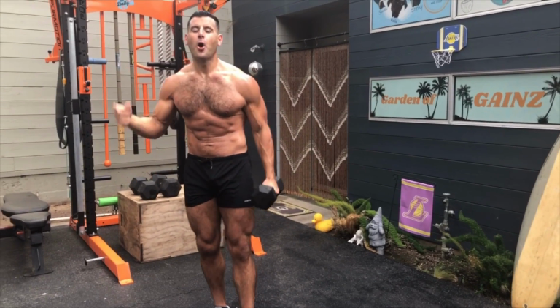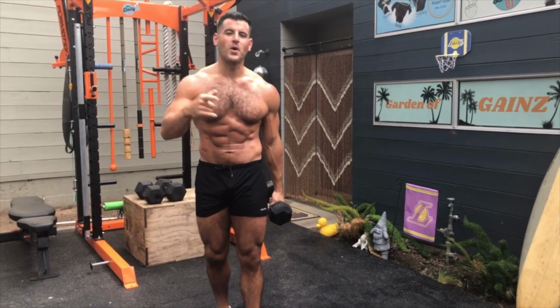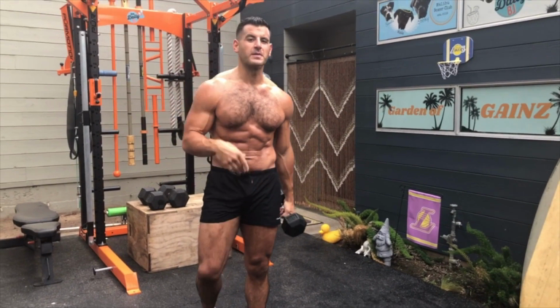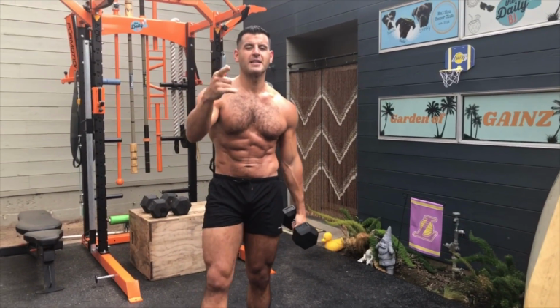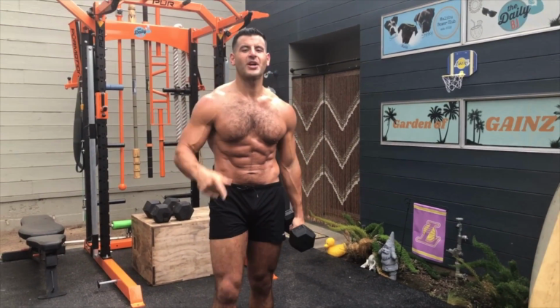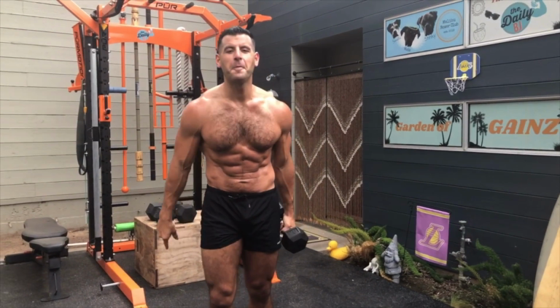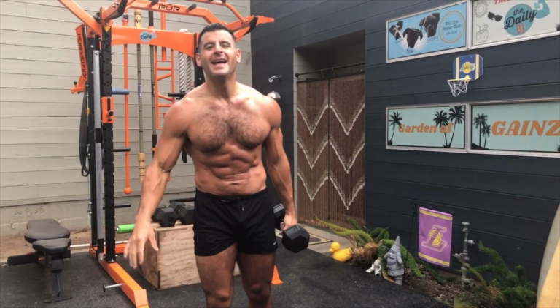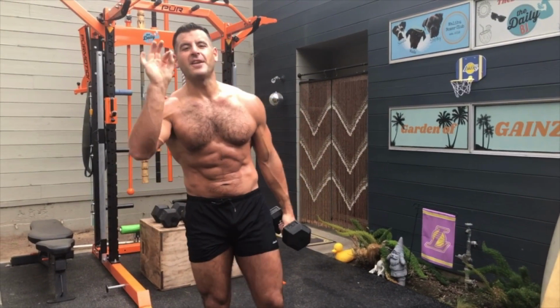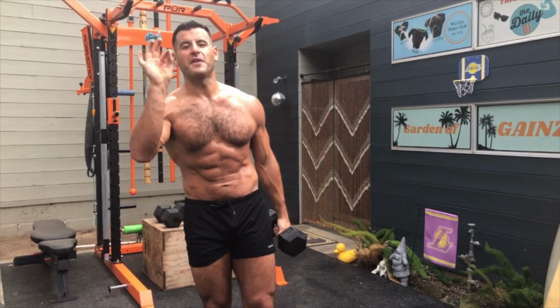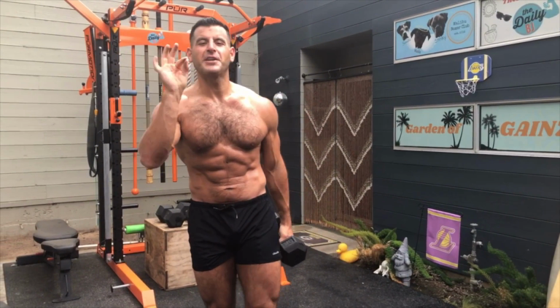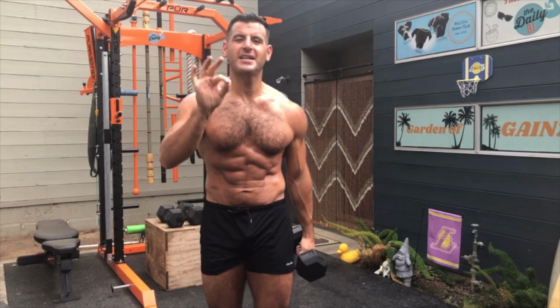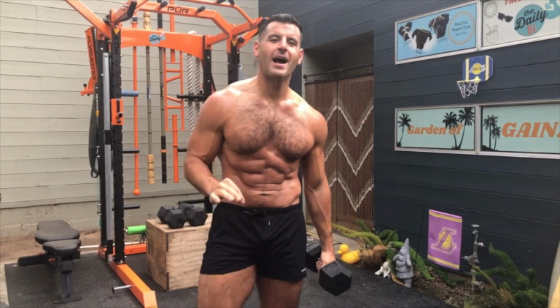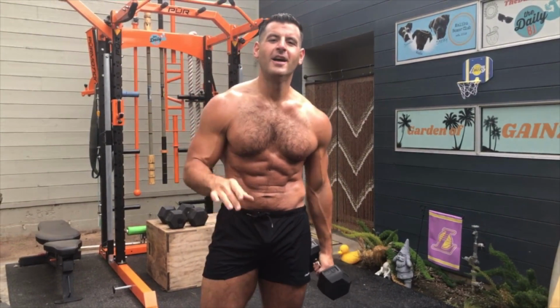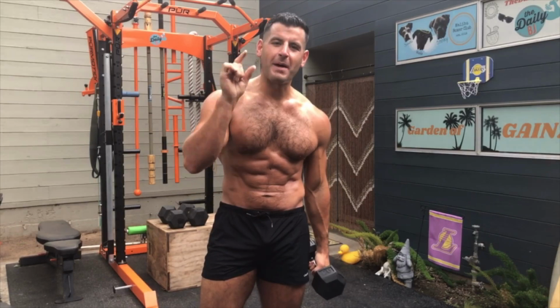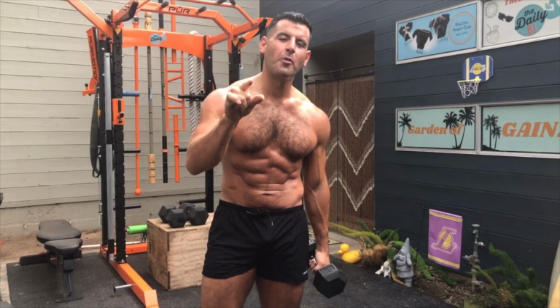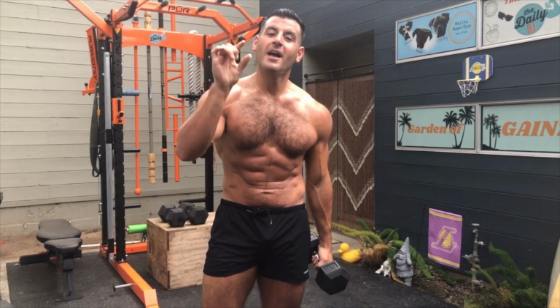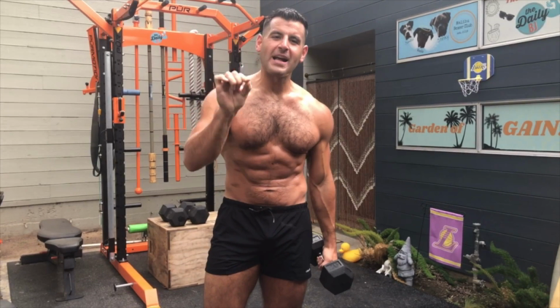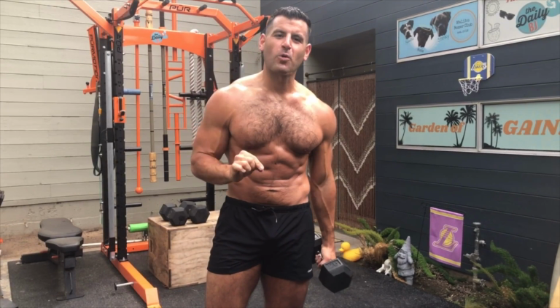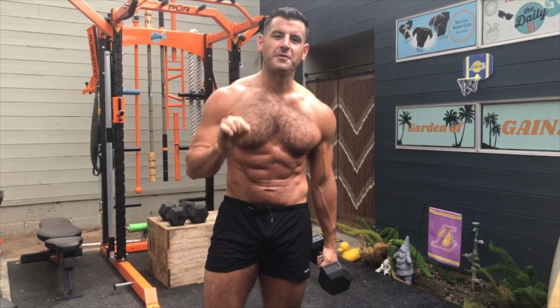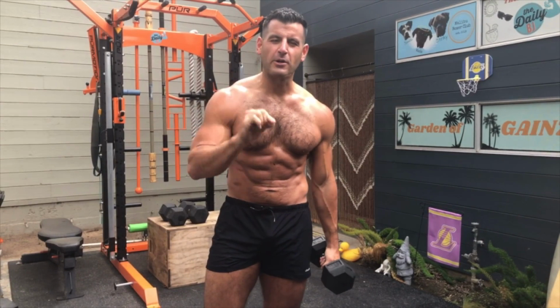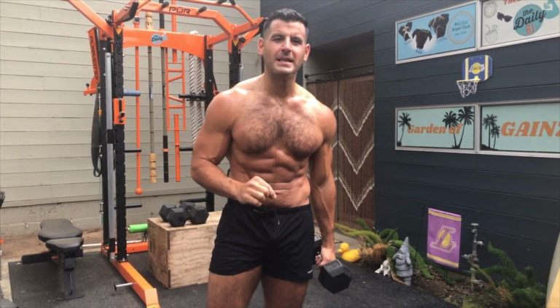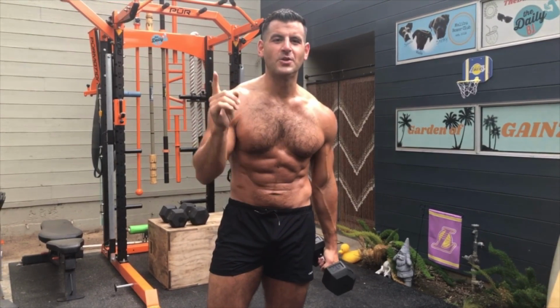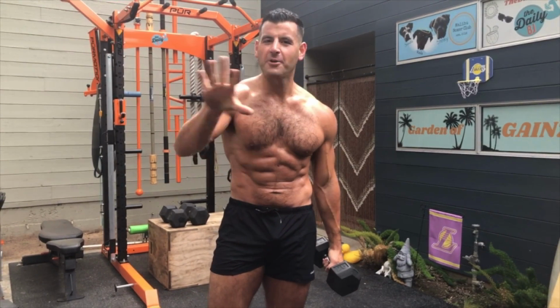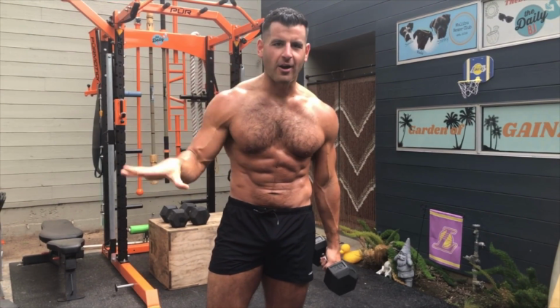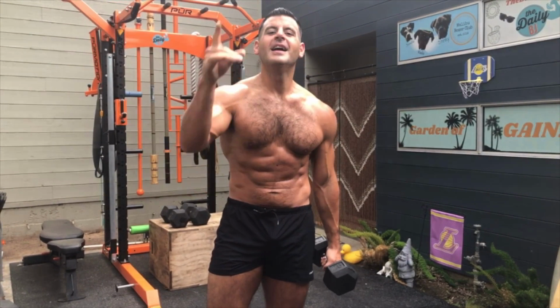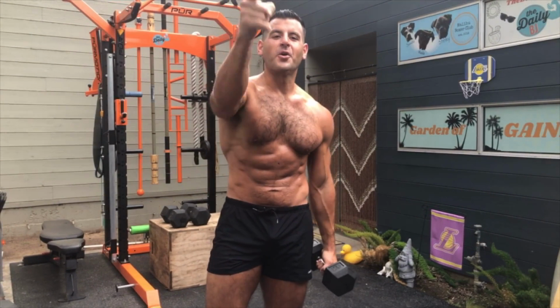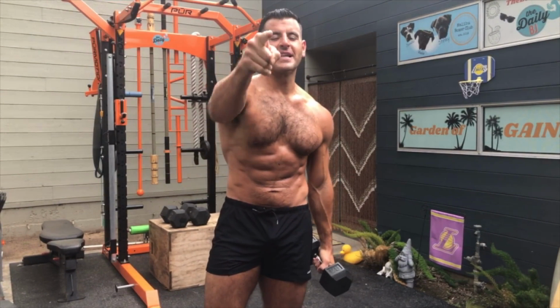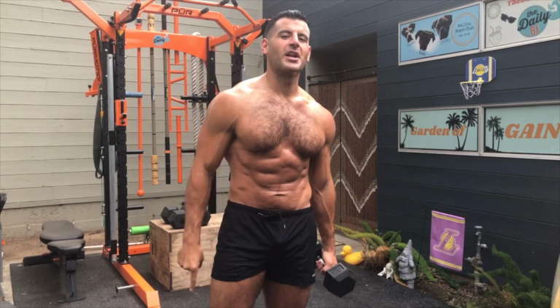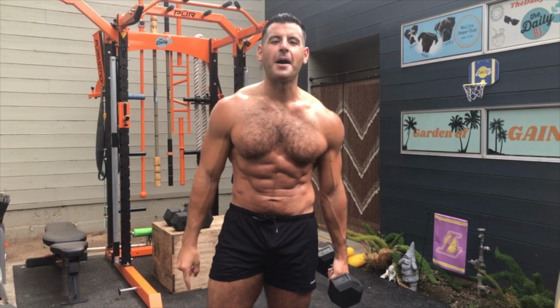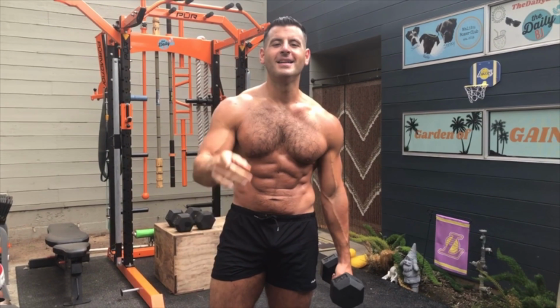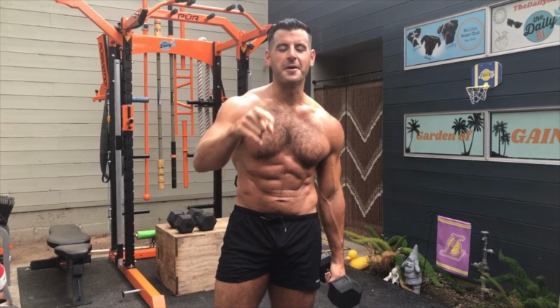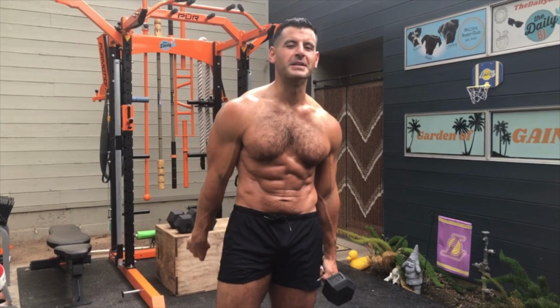Hope you enjoyed this one. Subscribe to my channel. And if you want a free three-day trial of my home fat loss workouts with minimal equipment that you can do anywhere, go to thedailybj.com today. Peace.